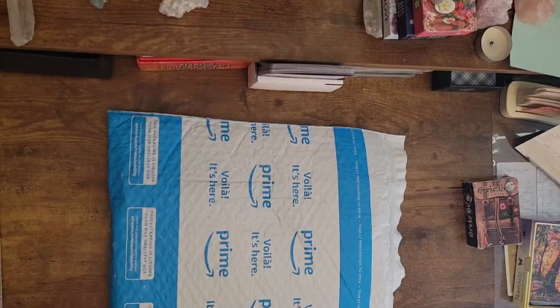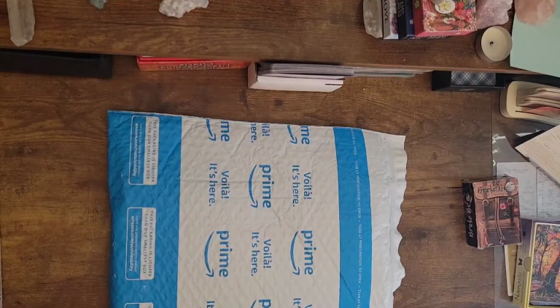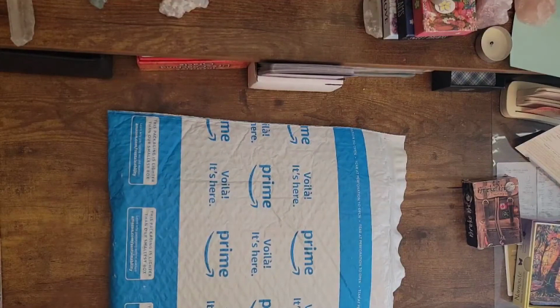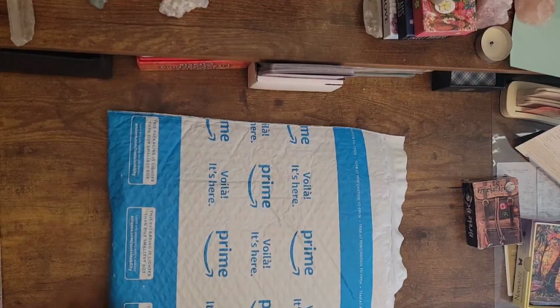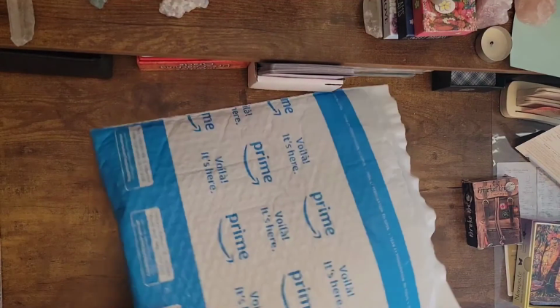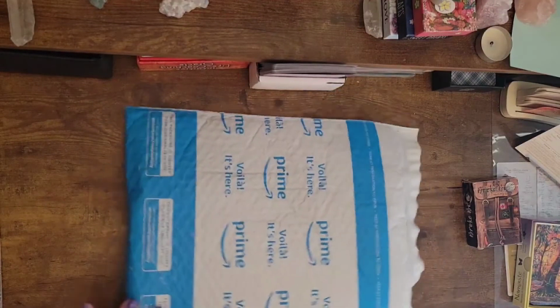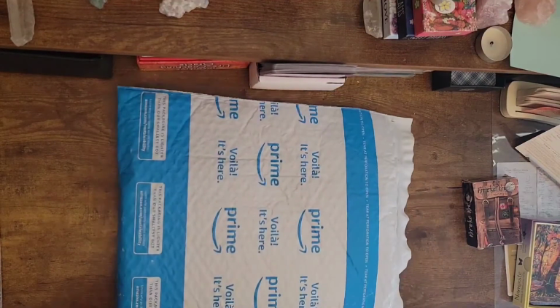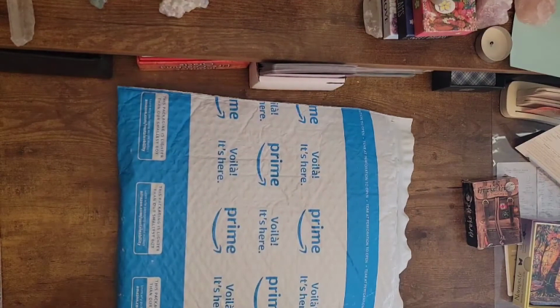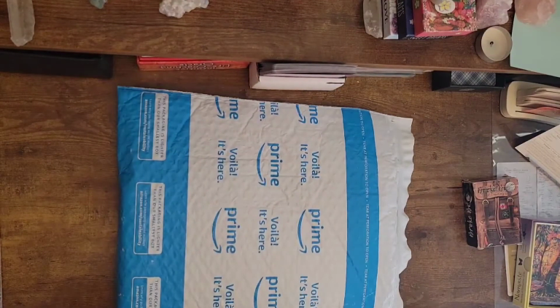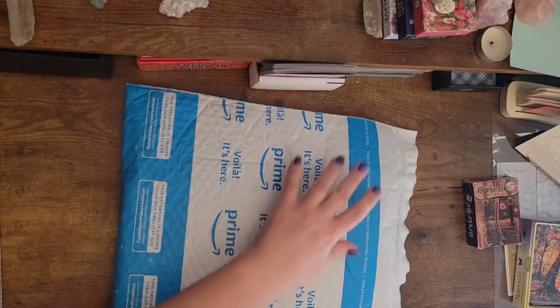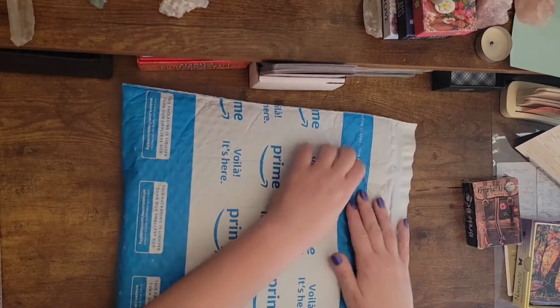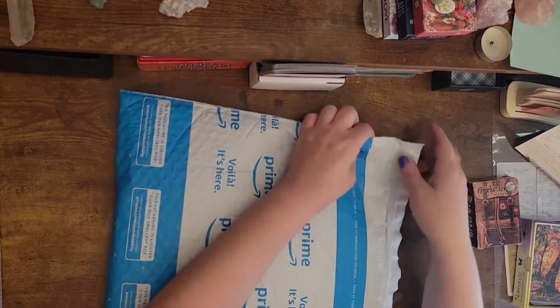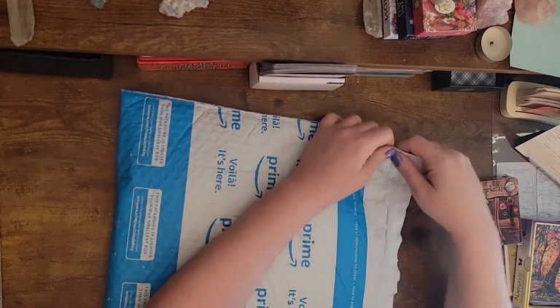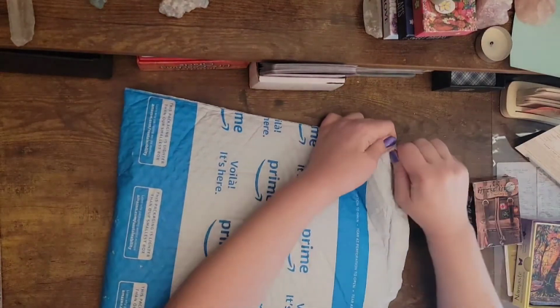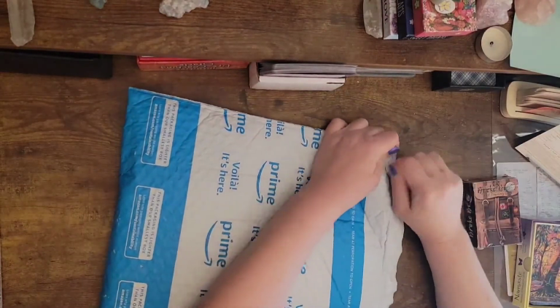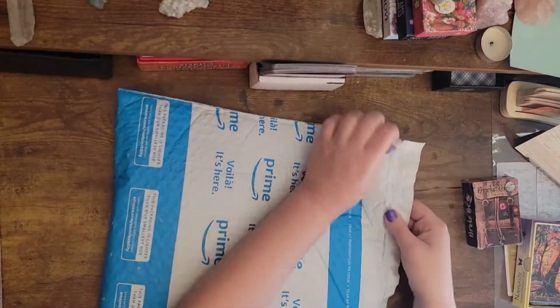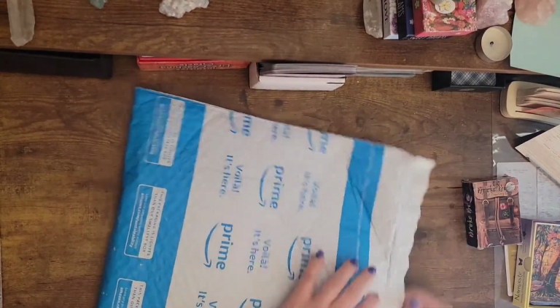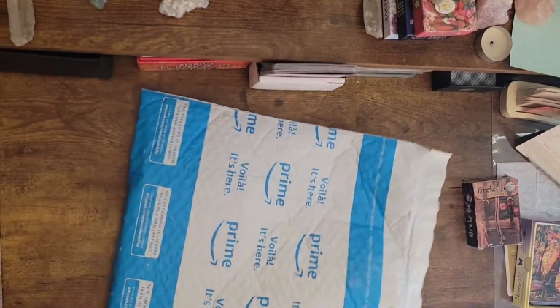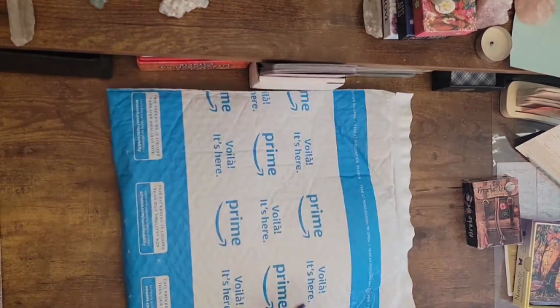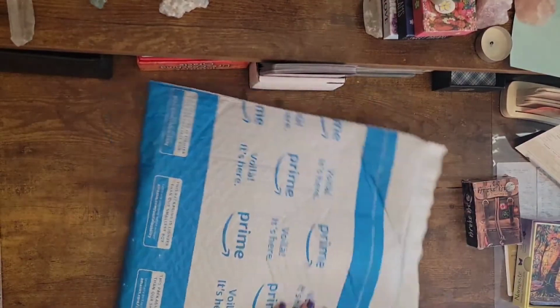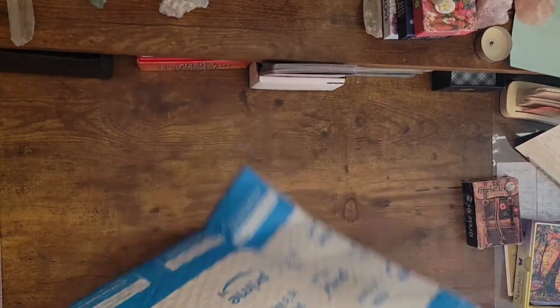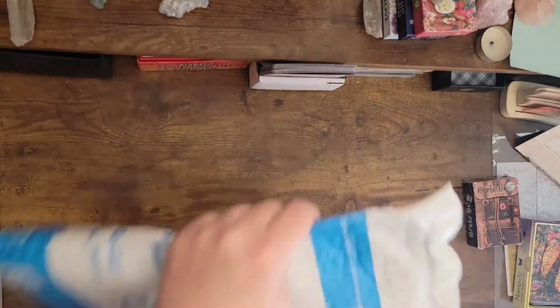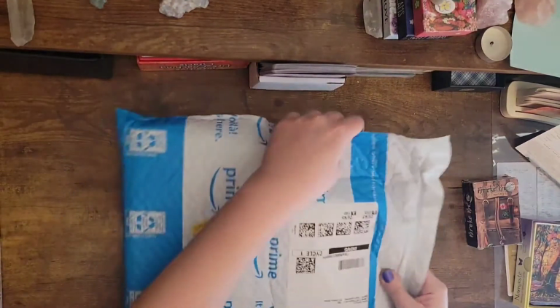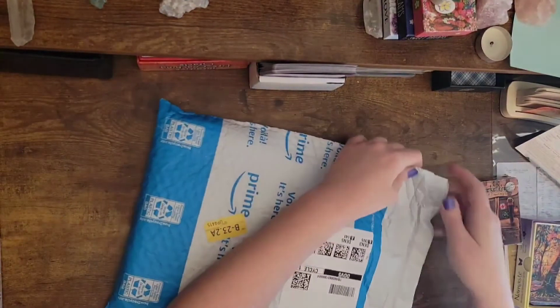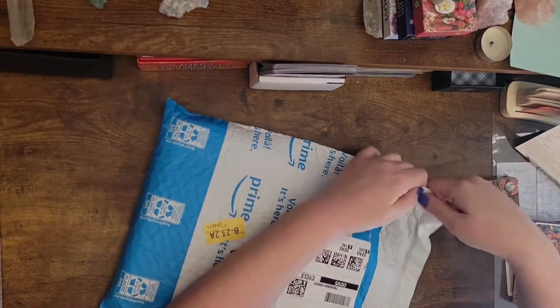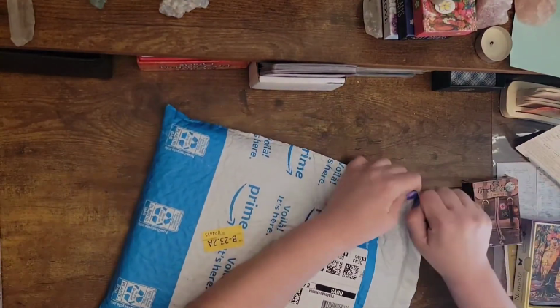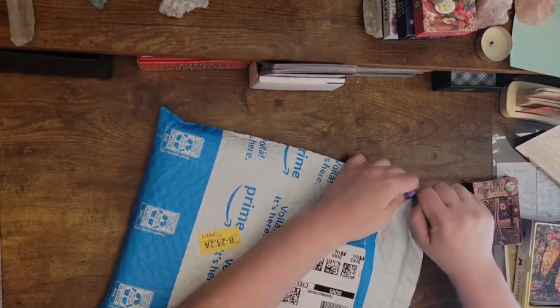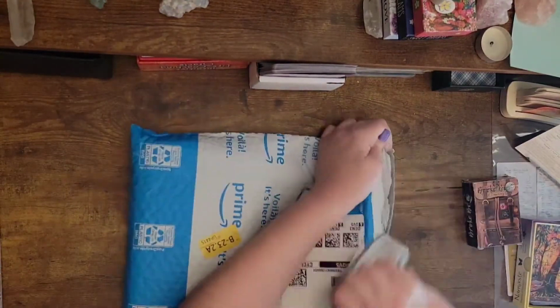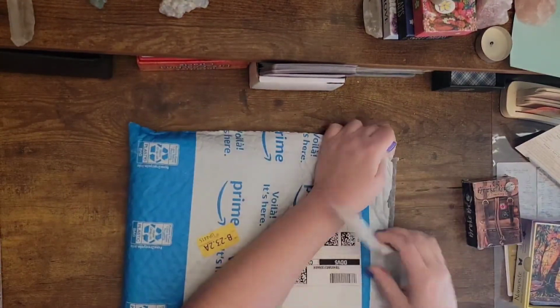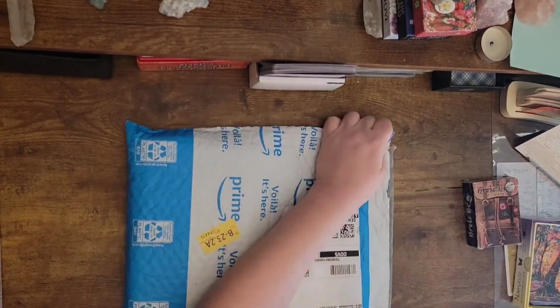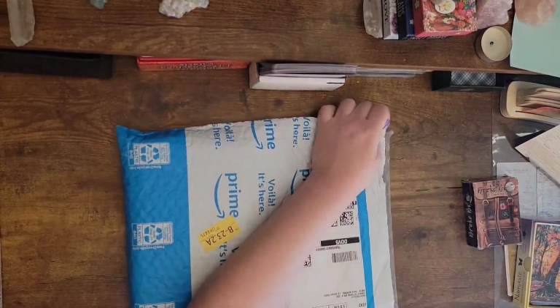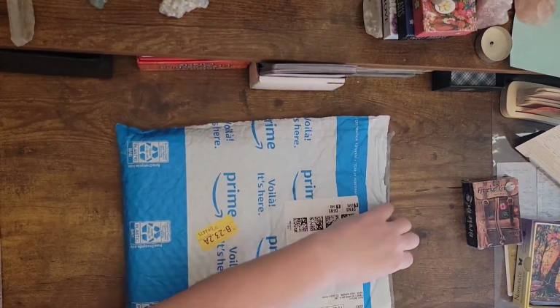Welcome, soul family. We have a new deck to unwrap. I'm so excited. I'm pretty sure this is a shadow deck or like a self-growth kind of deck here.